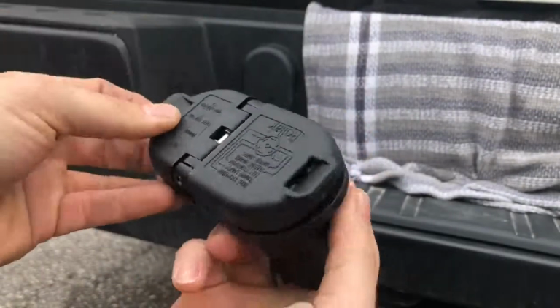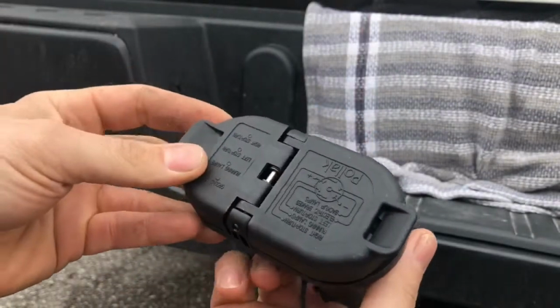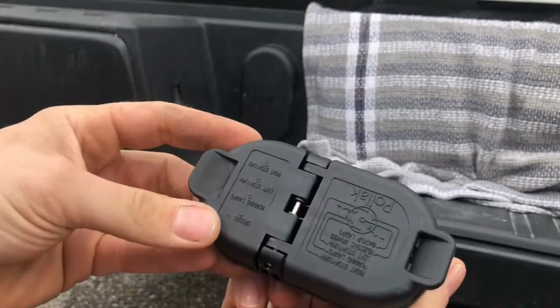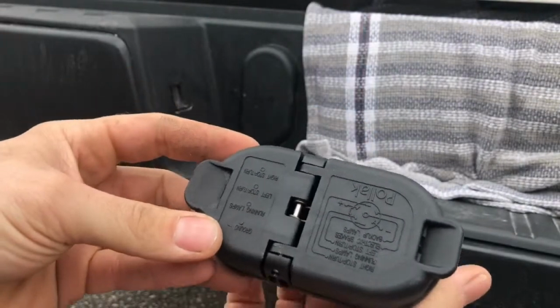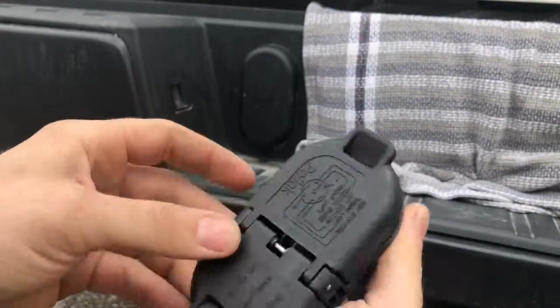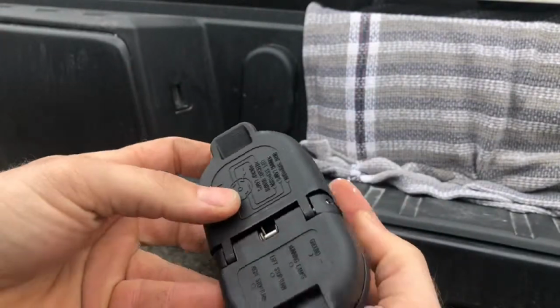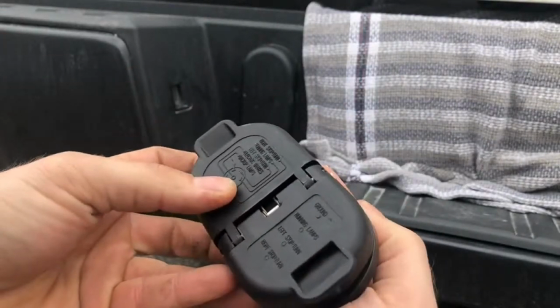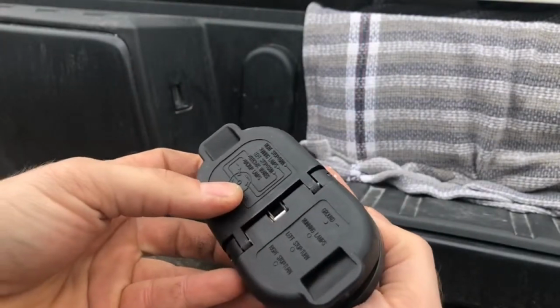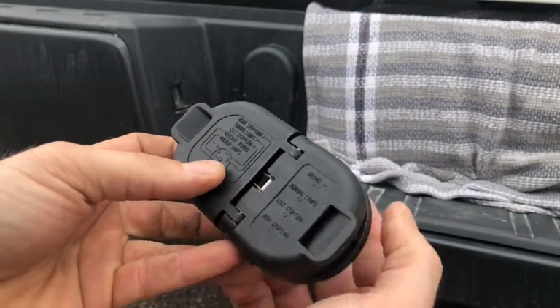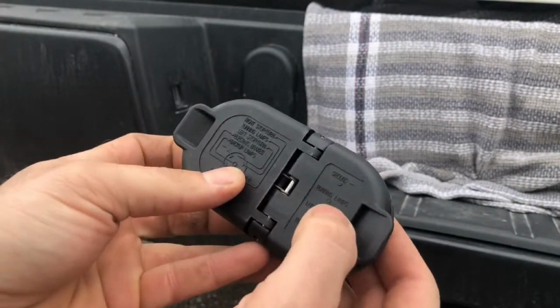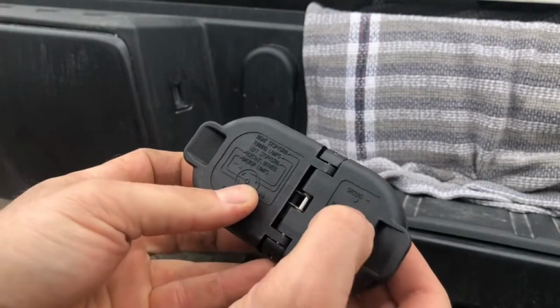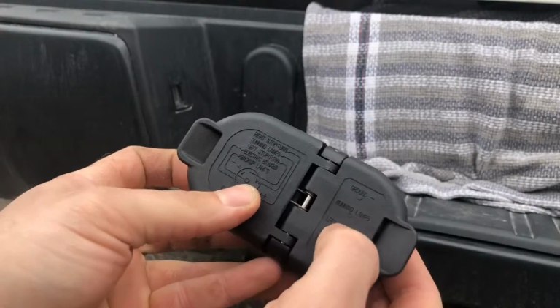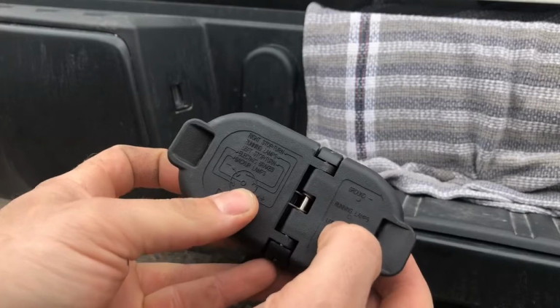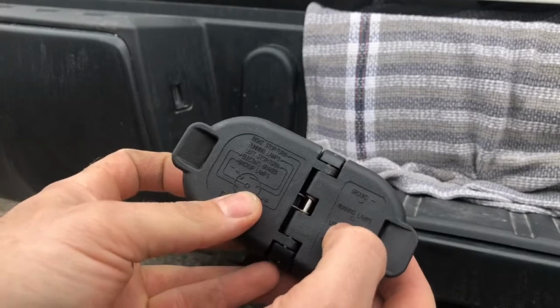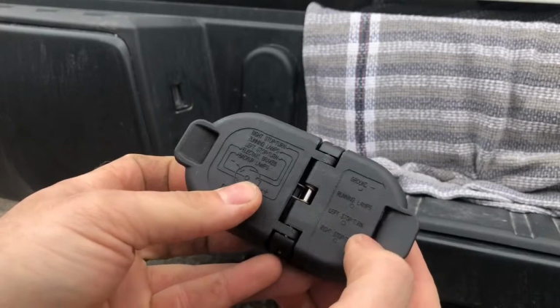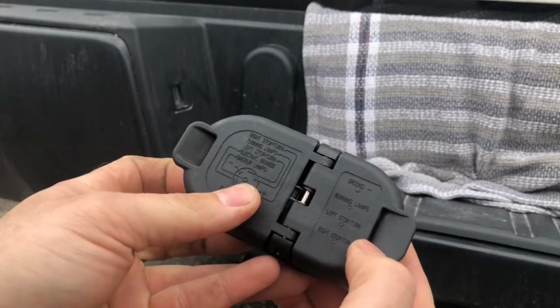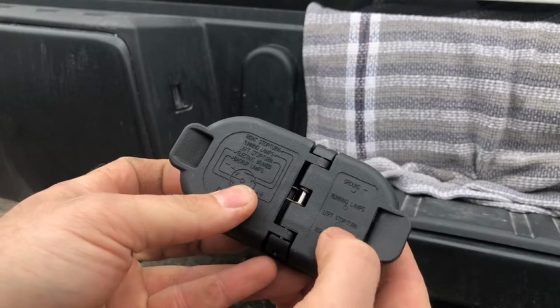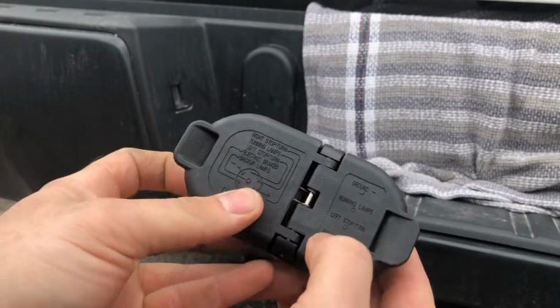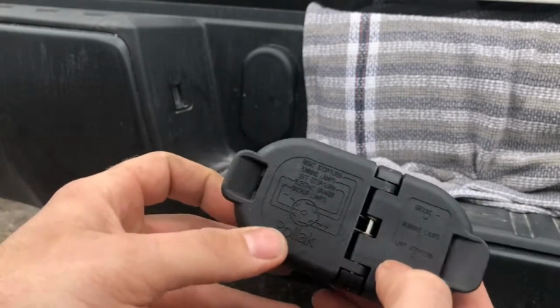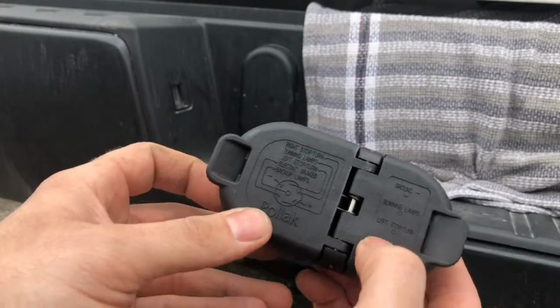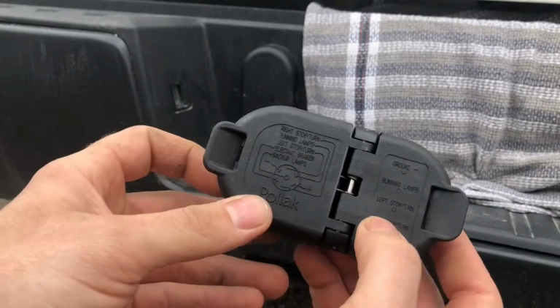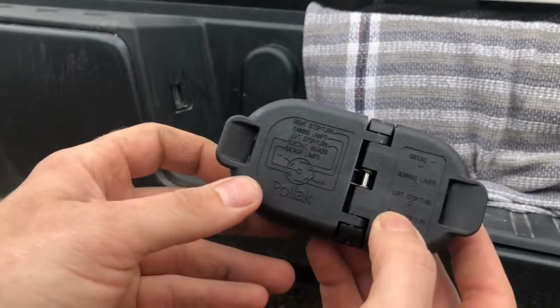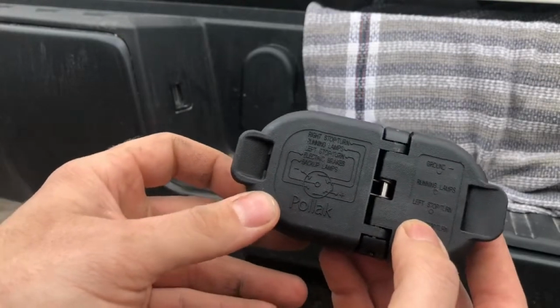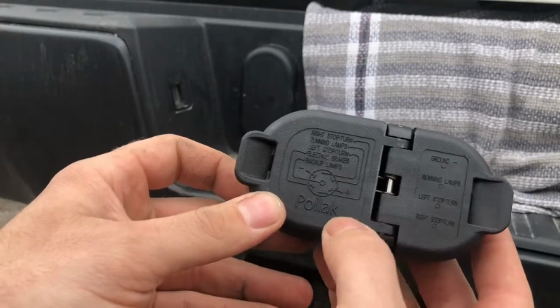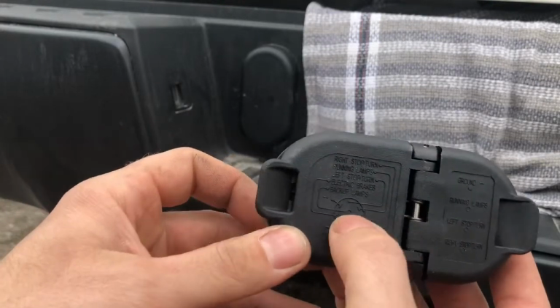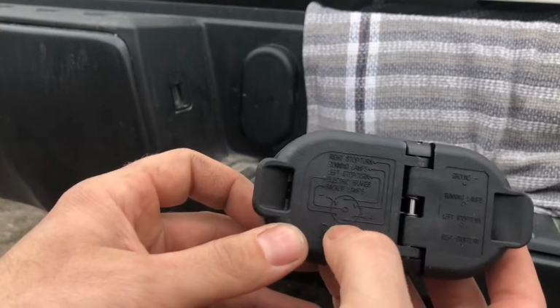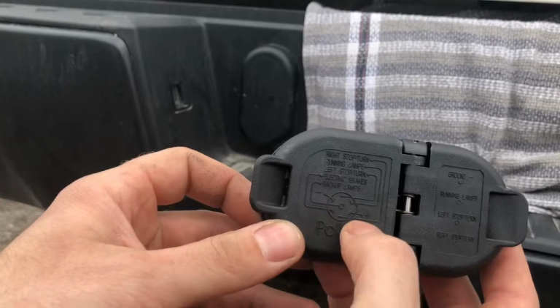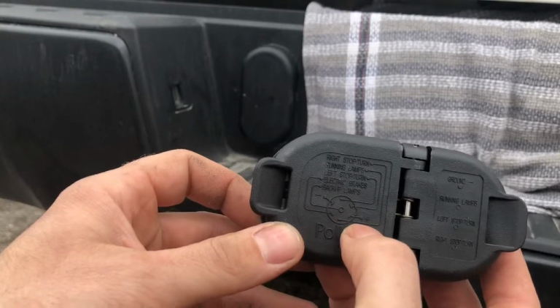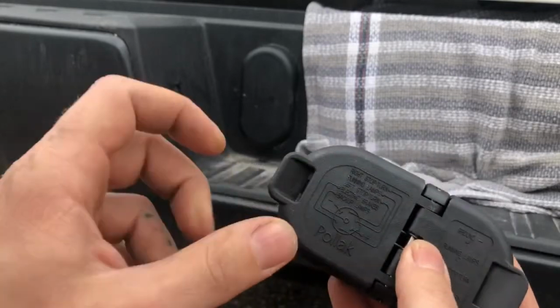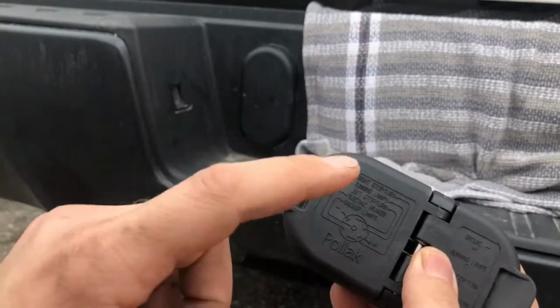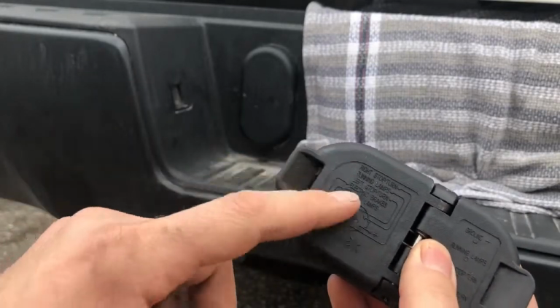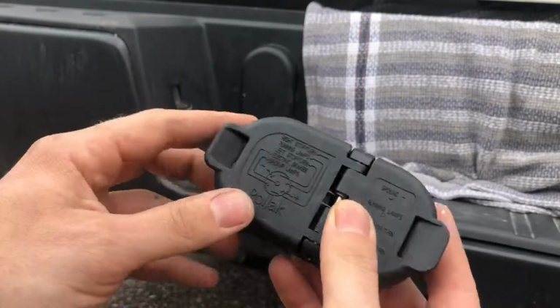It keeps it all good. It even has a little wiring diagram — your ground, your running lamps, left and right turn signal — and then on the other side it gives you all the other ones. I like that they did that.